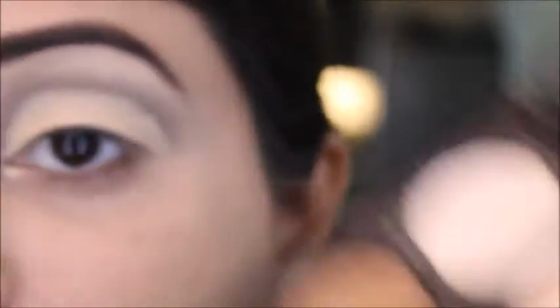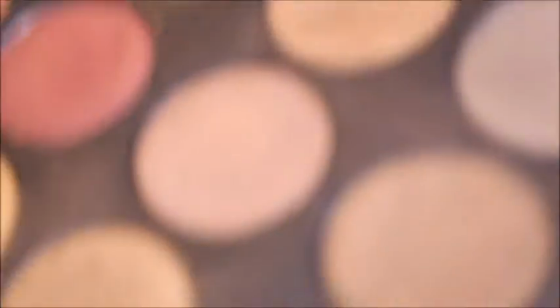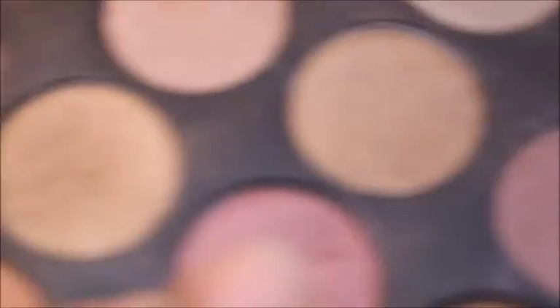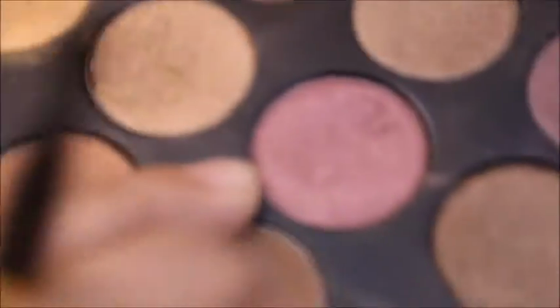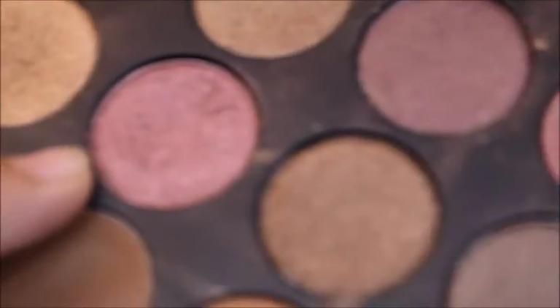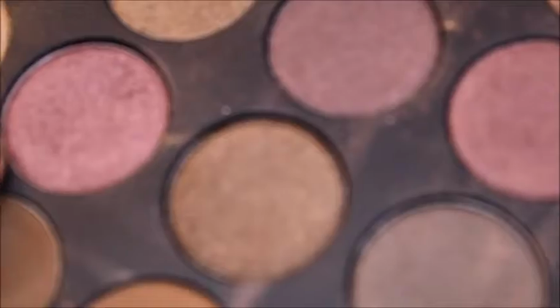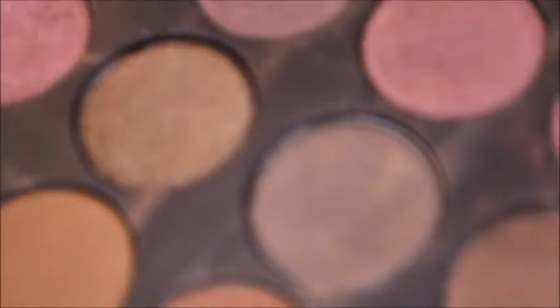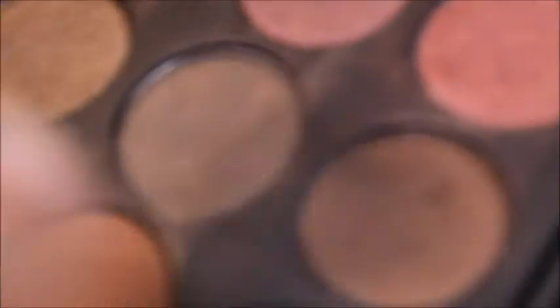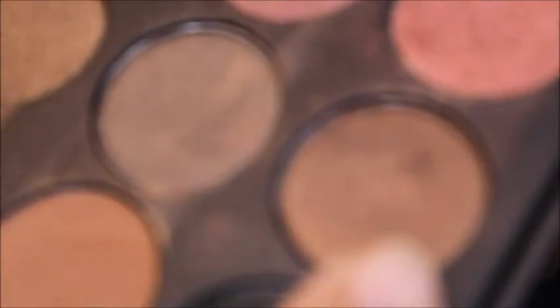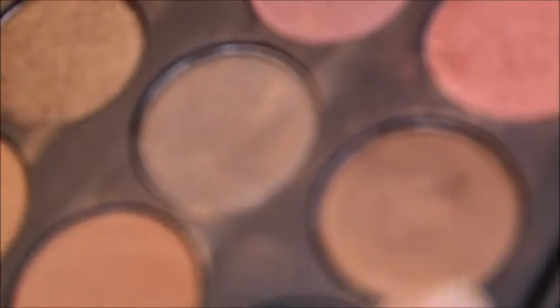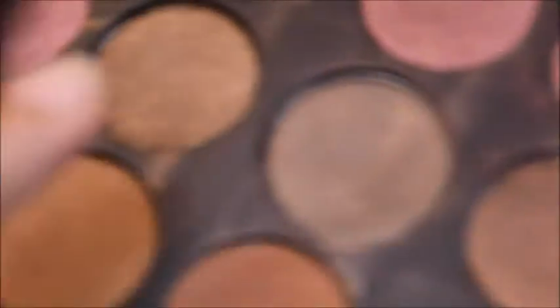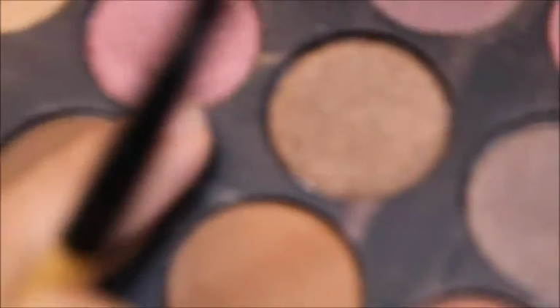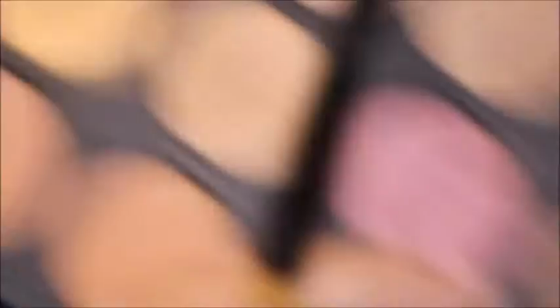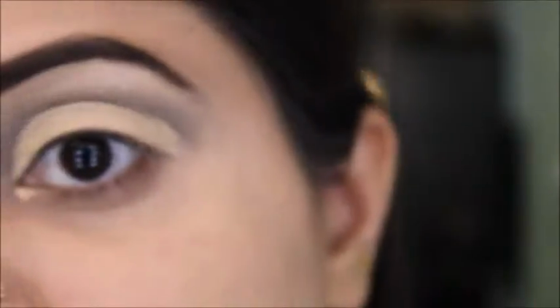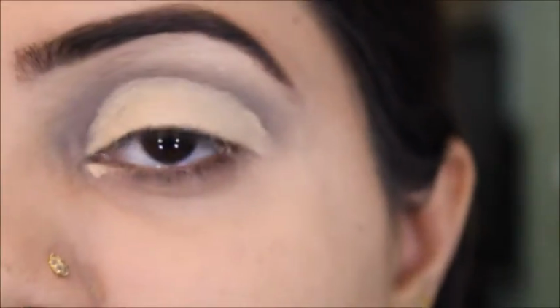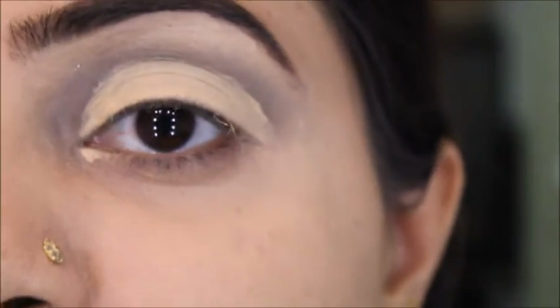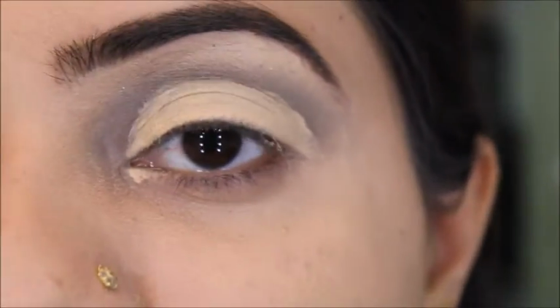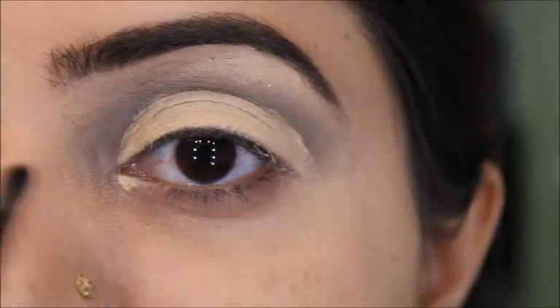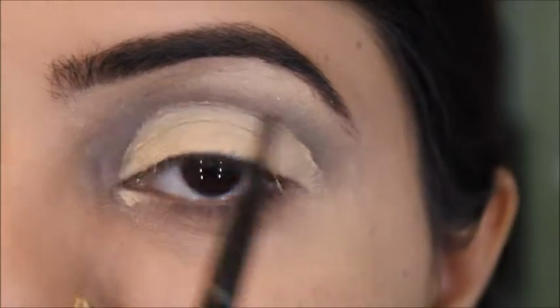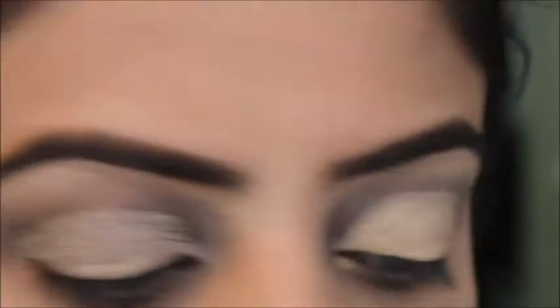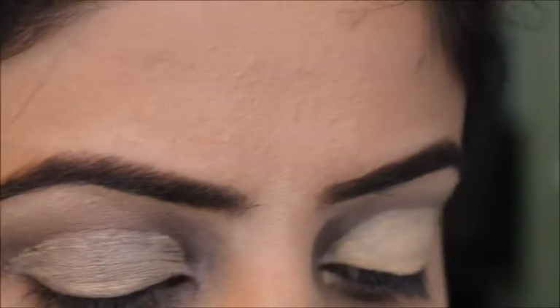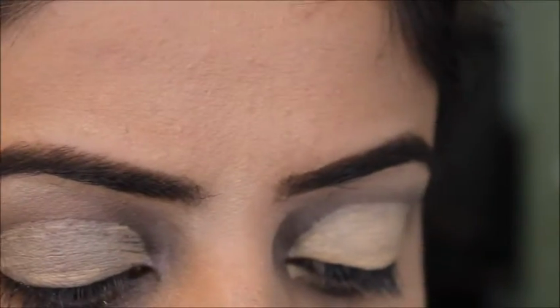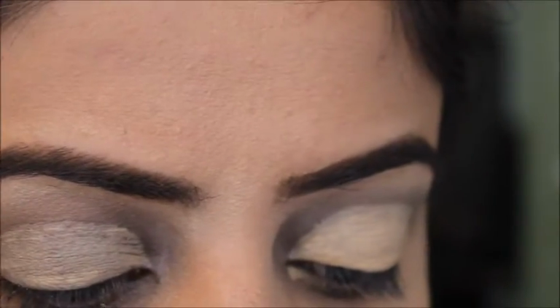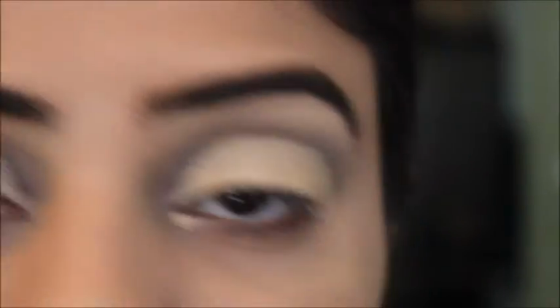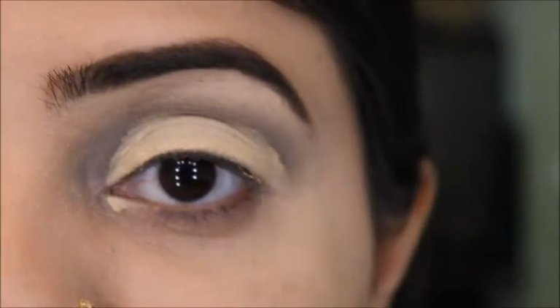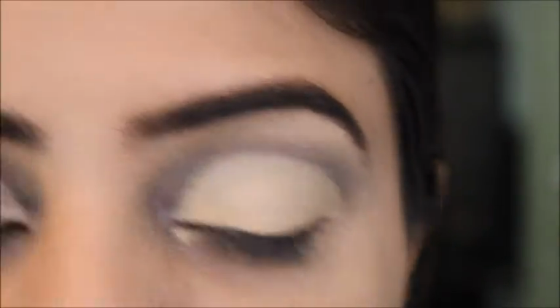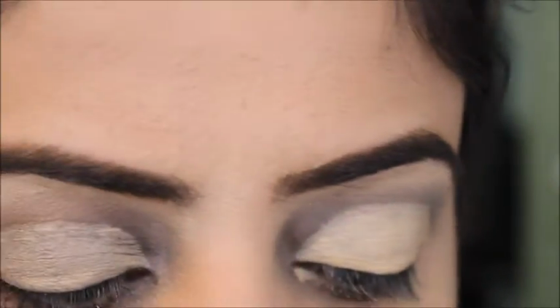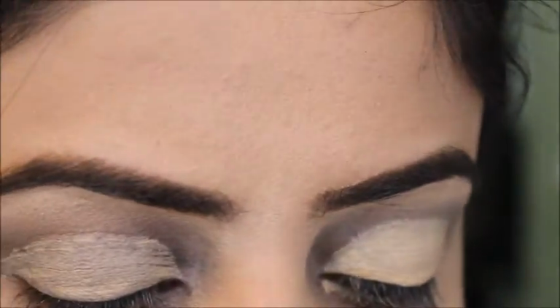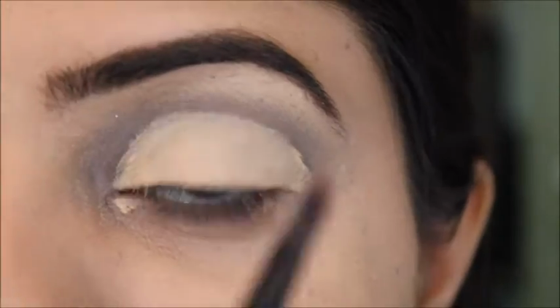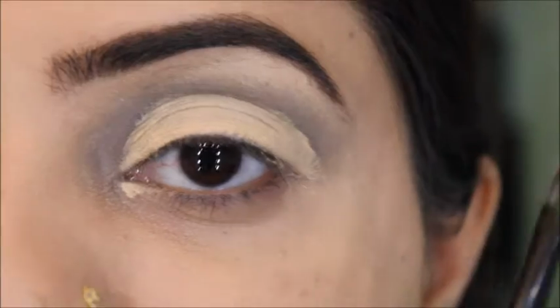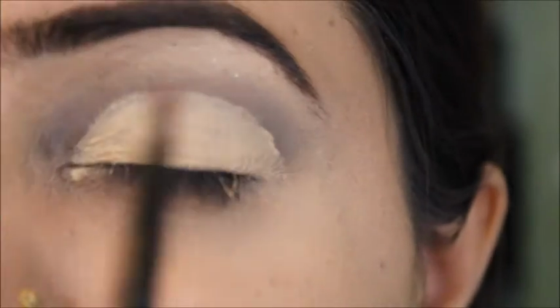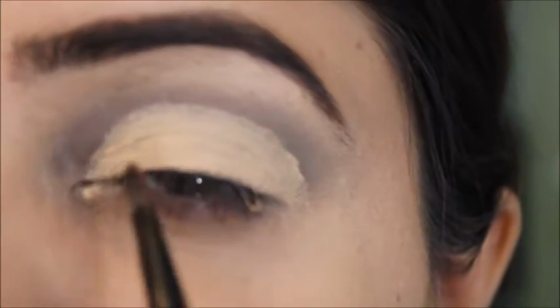The next shade you need is called Belladonna — it's from the fourth row, the fourth shade. Using a small flat brush, do a tapping motion to fix this eyeshadow on your eyelid.